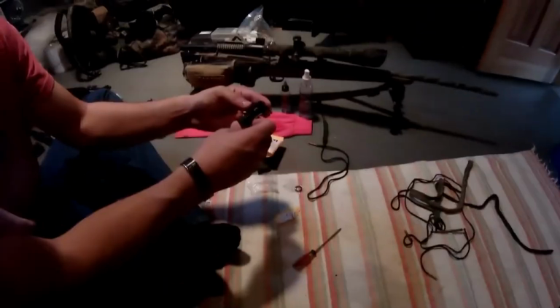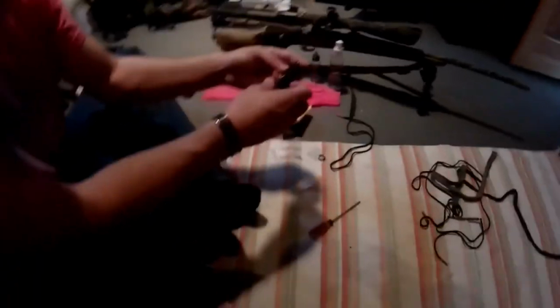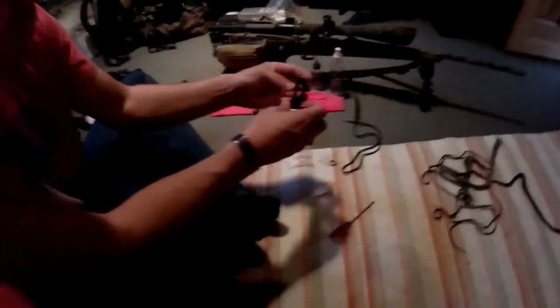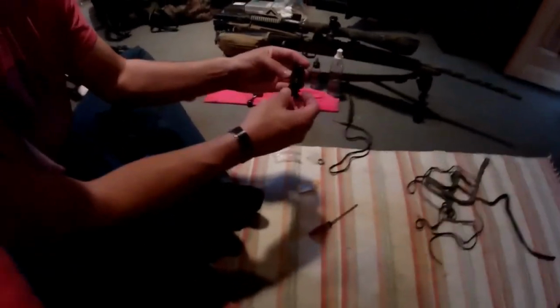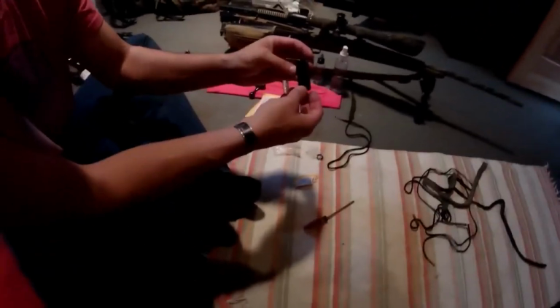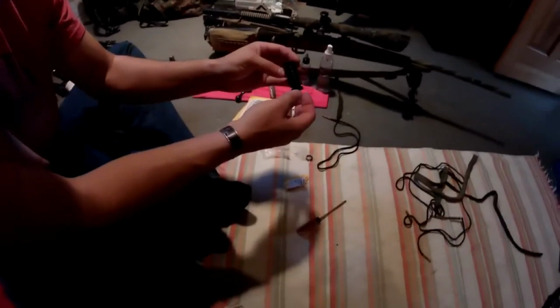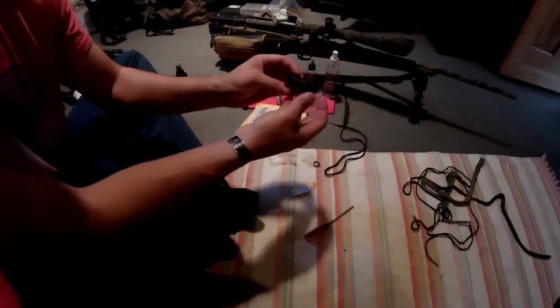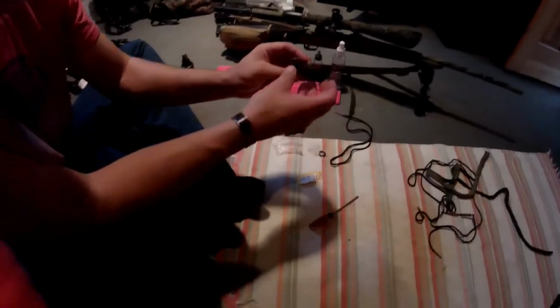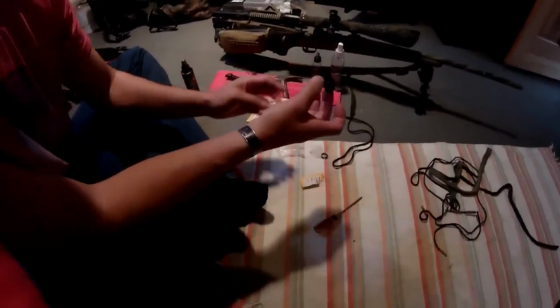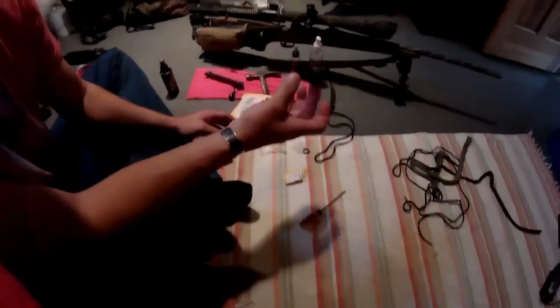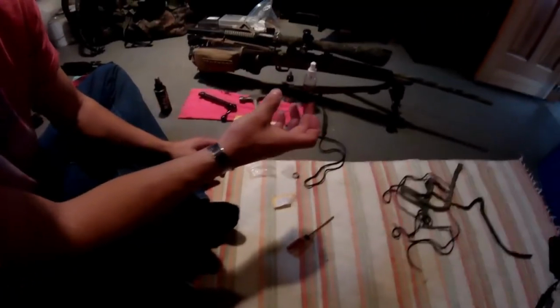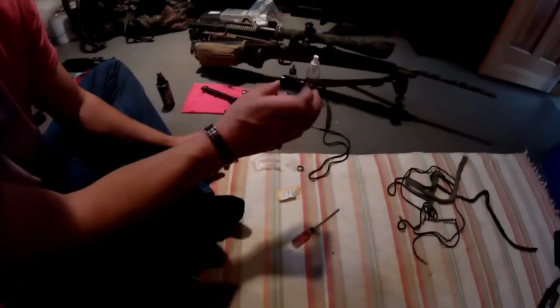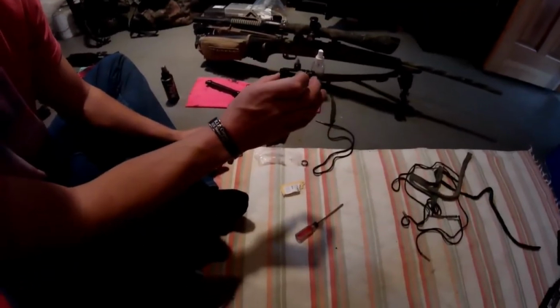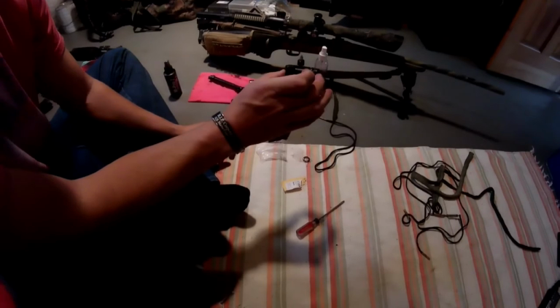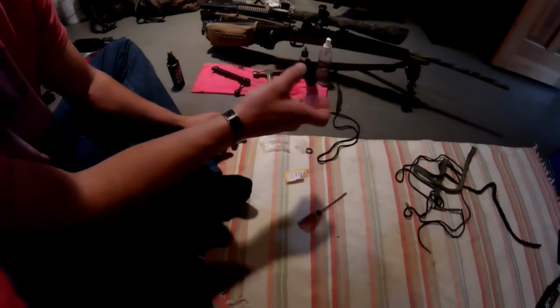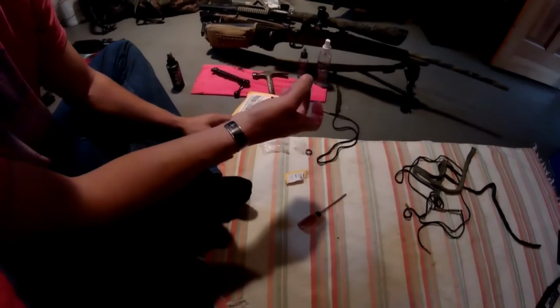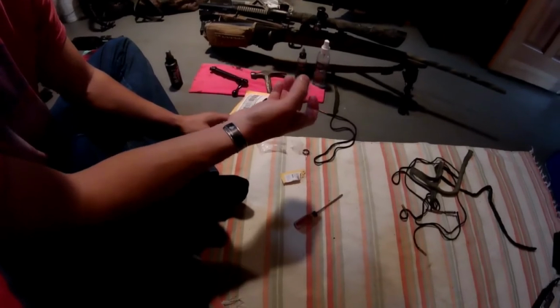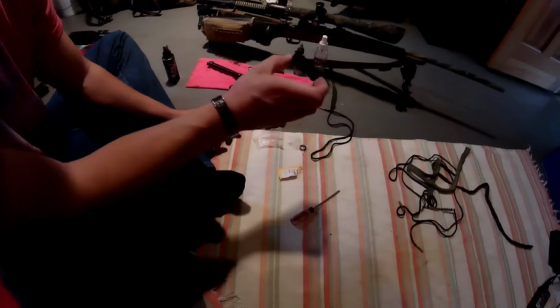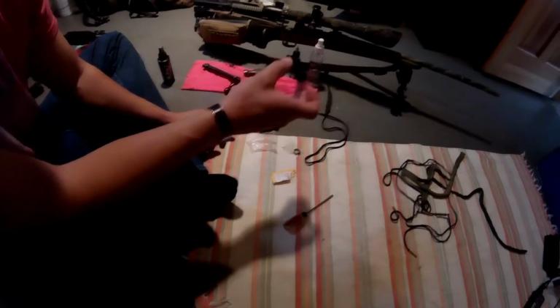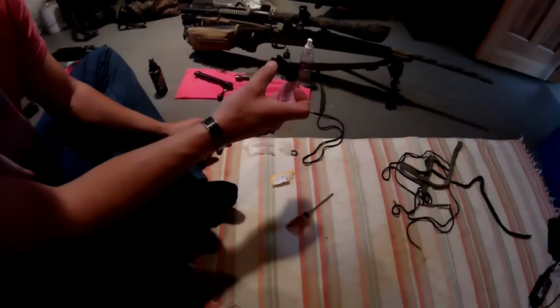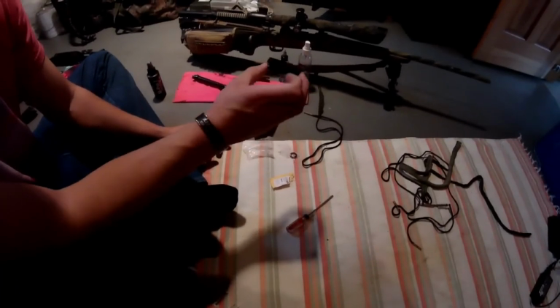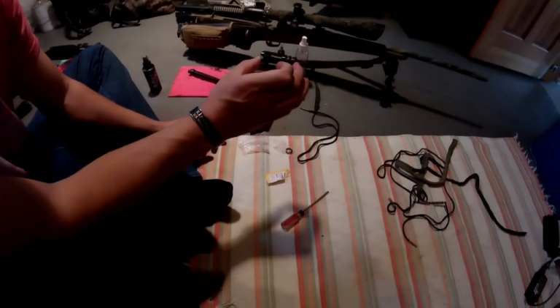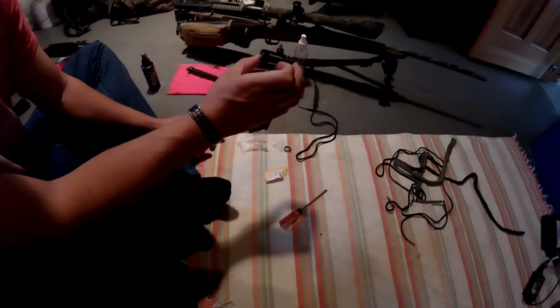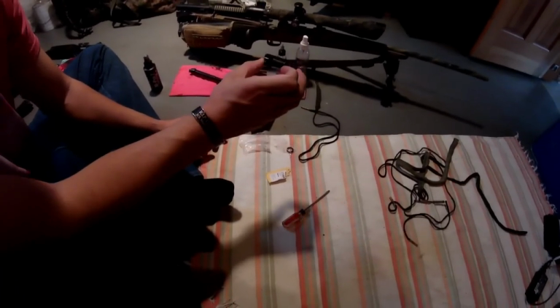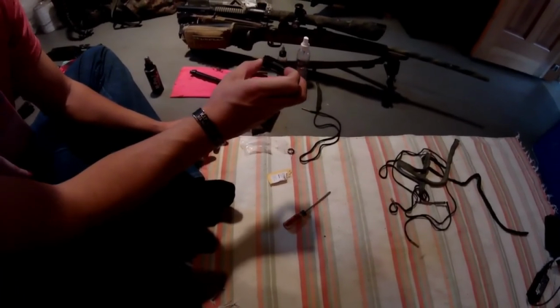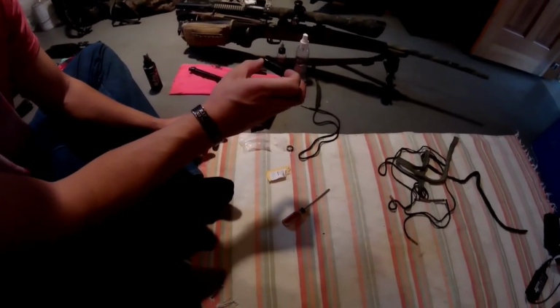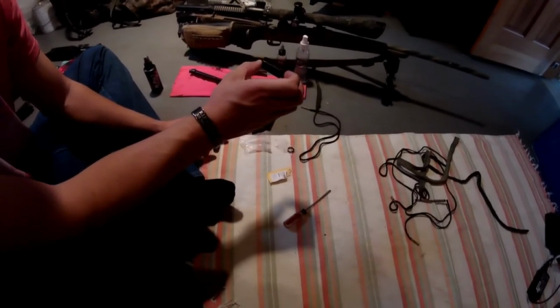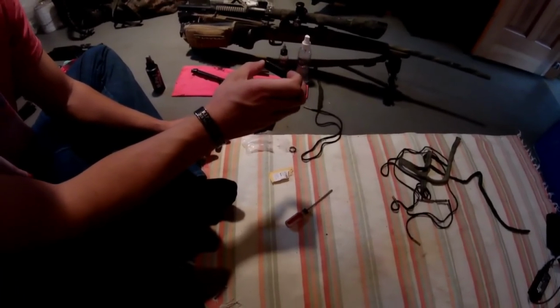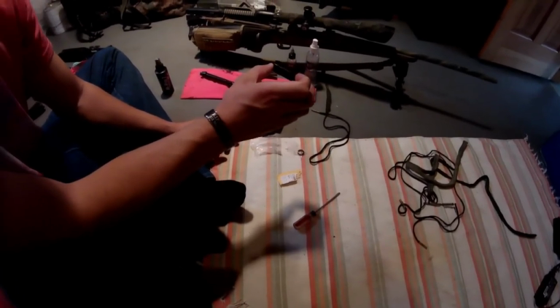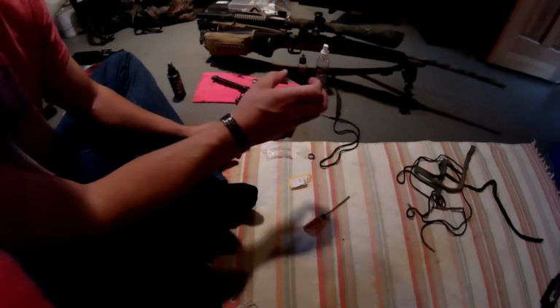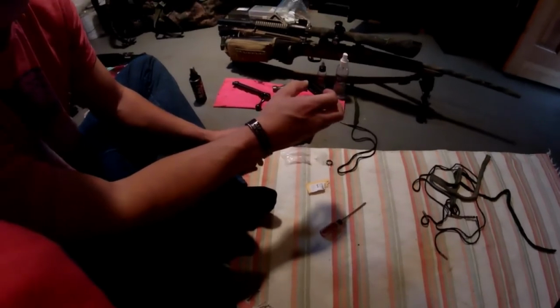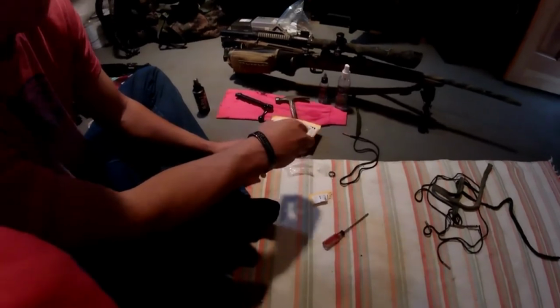That's the Phantom Clone Muzzle Brake and I guarantee it would do just as good. Thank you guys for watching. Have a nice day. Stay safe. Peace!